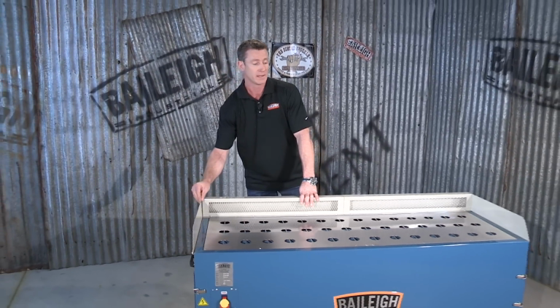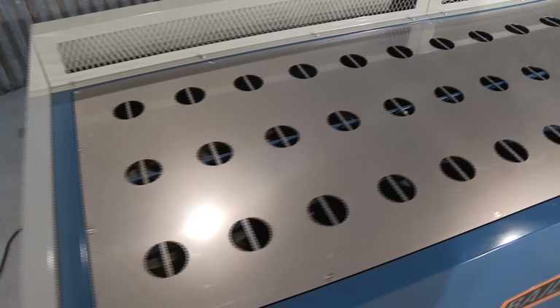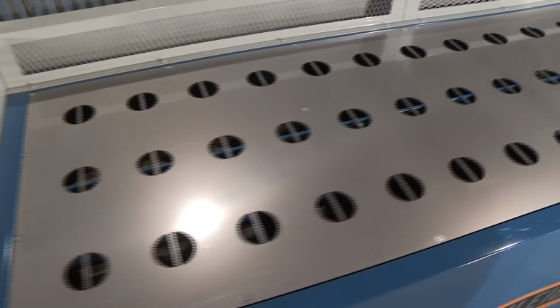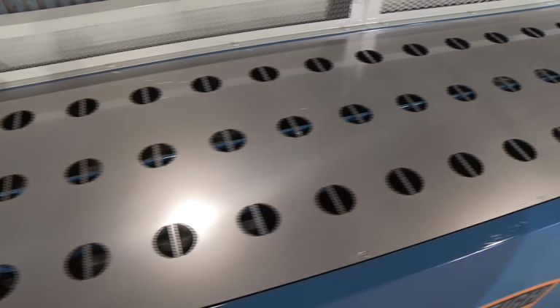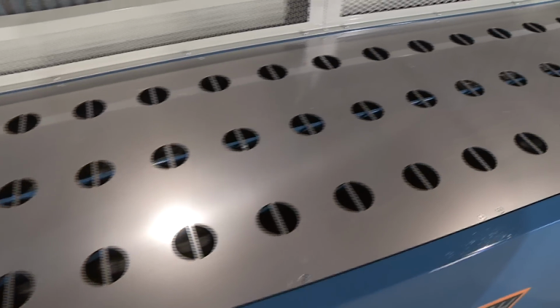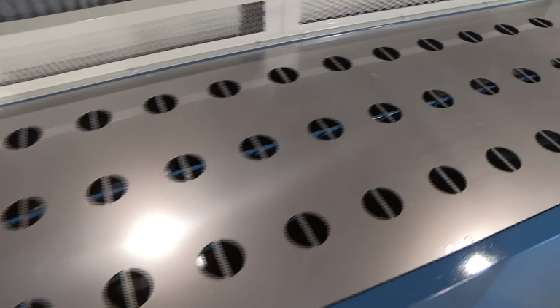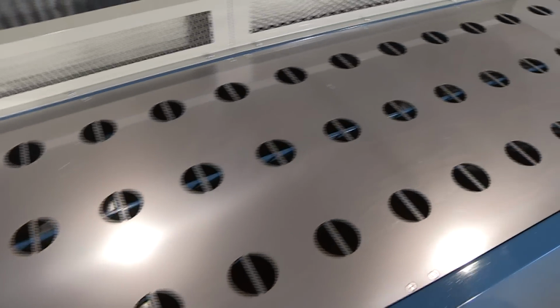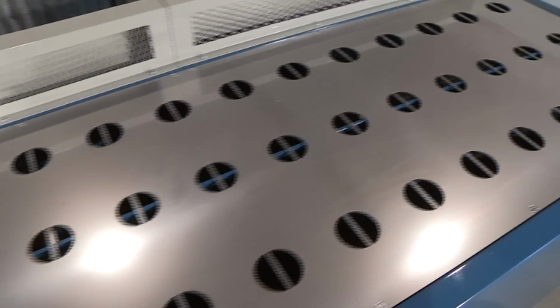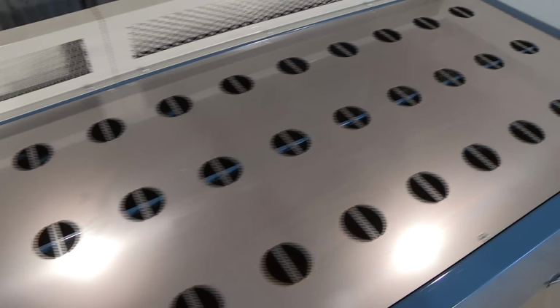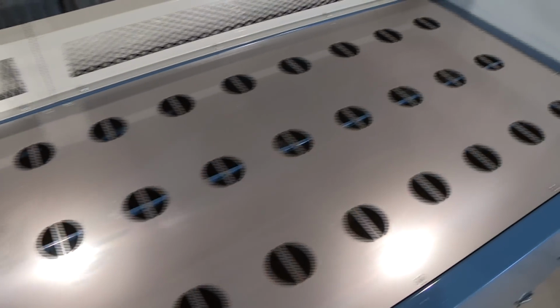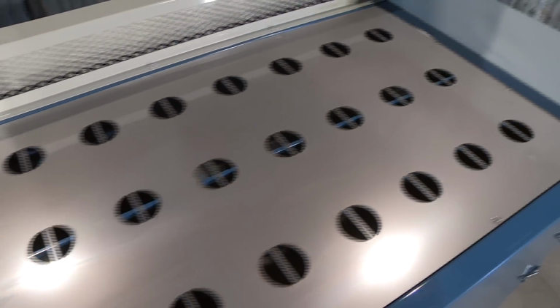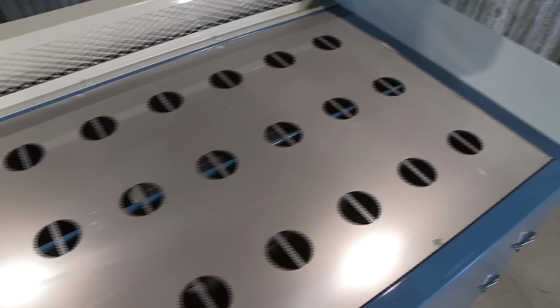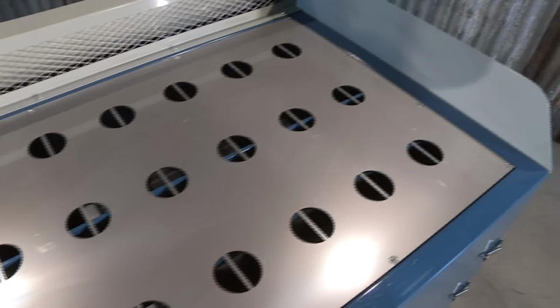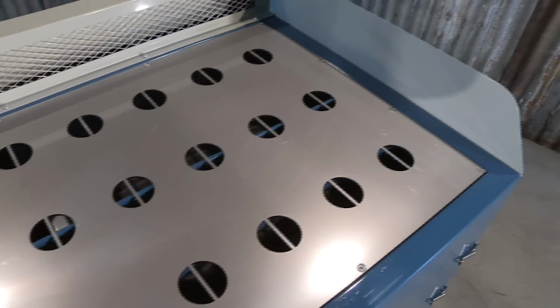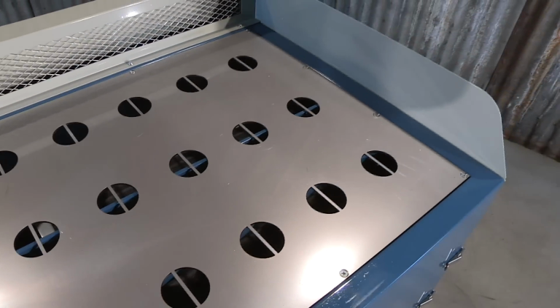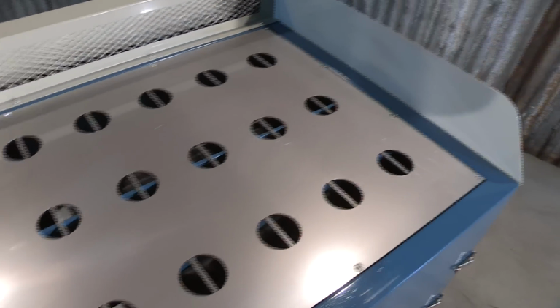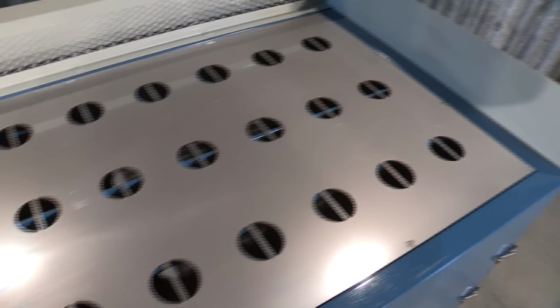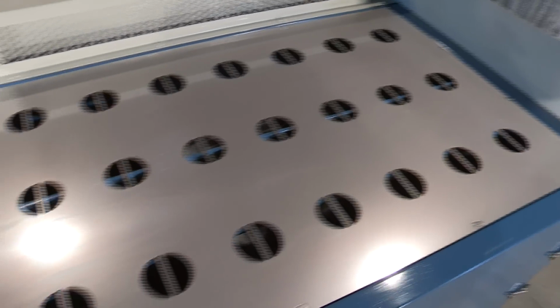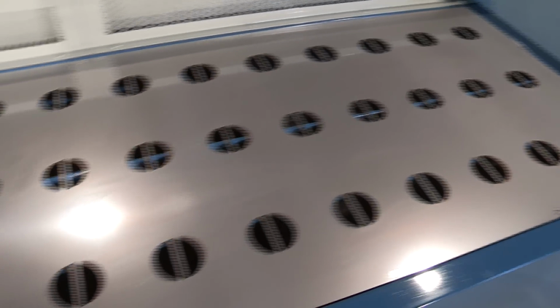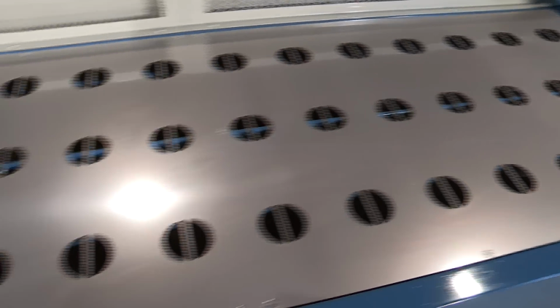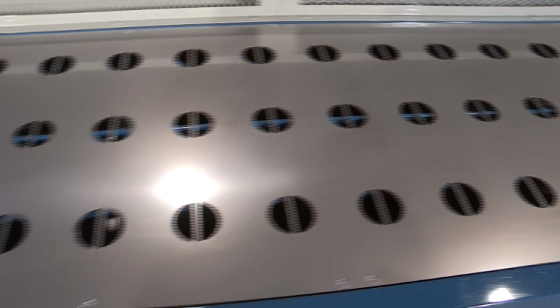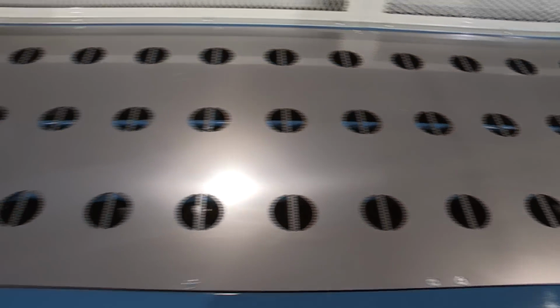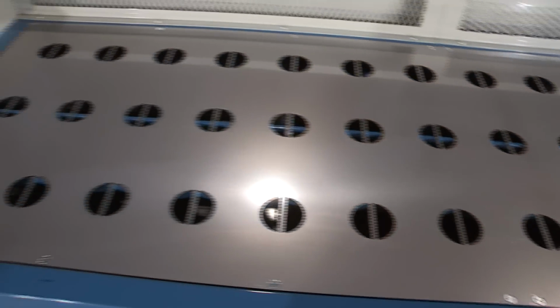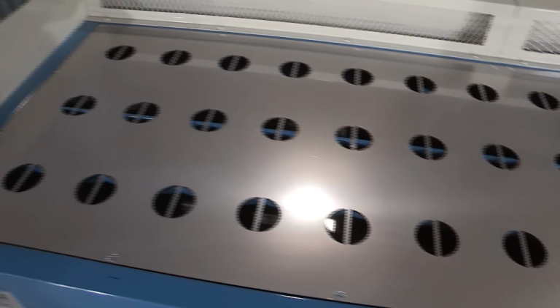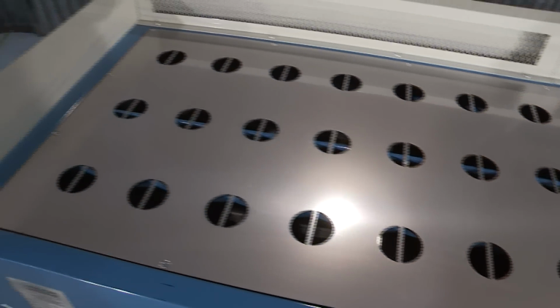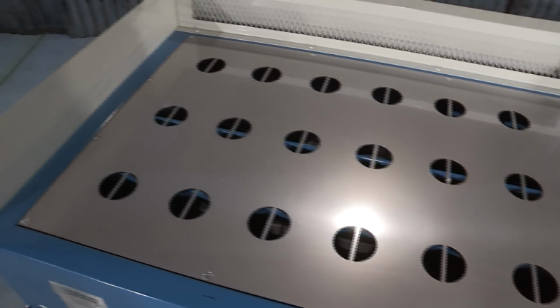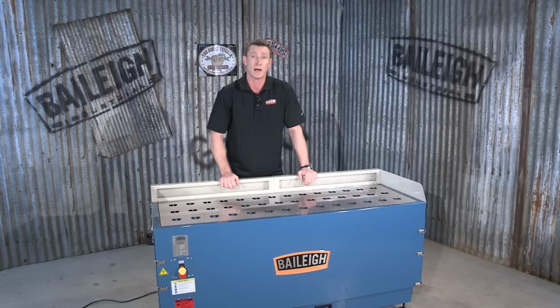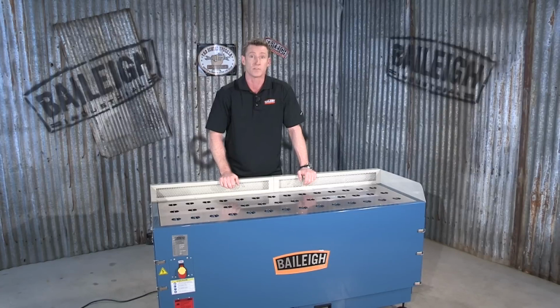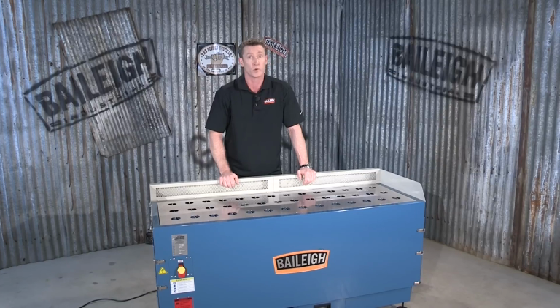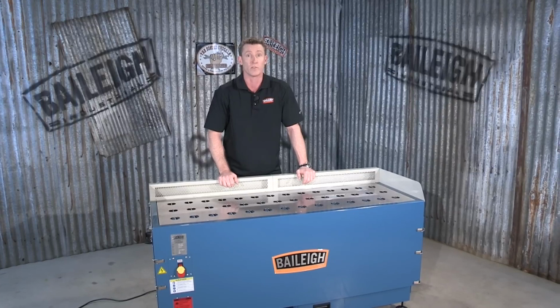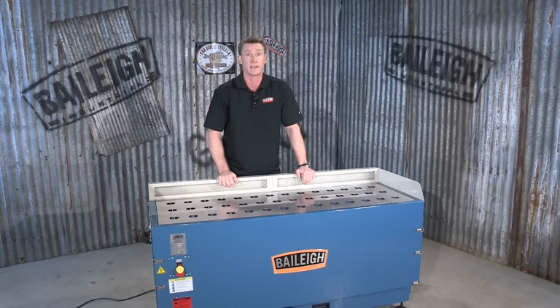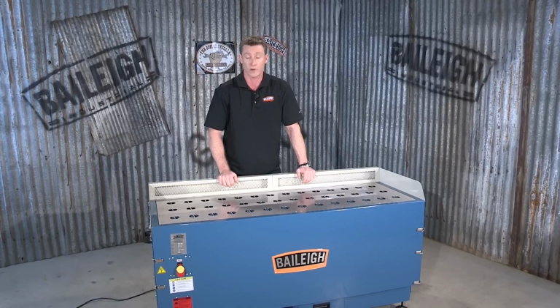The tabletop itself has a 1/8 inch or 3 millimeter stainless steel top that has a weight capacity of 440 pounds or 200 kilograms.